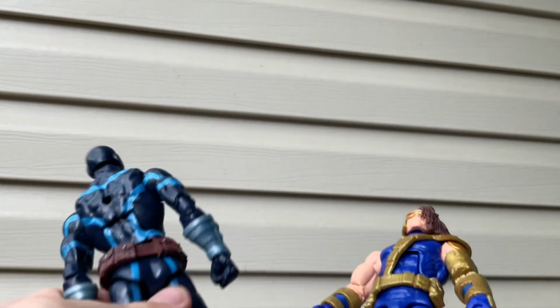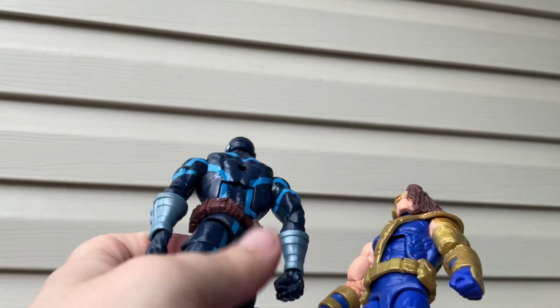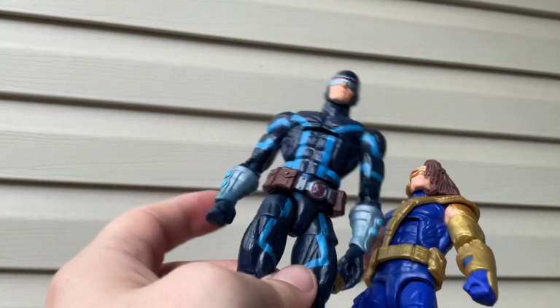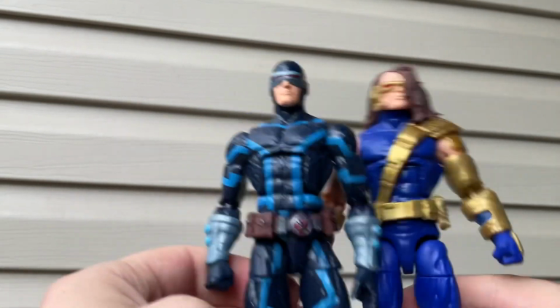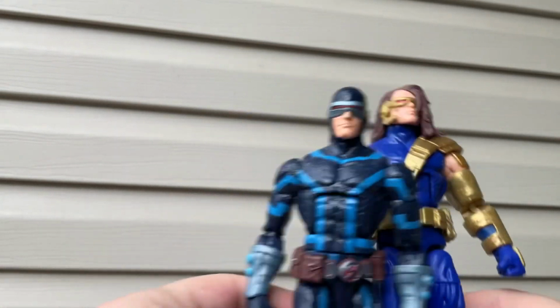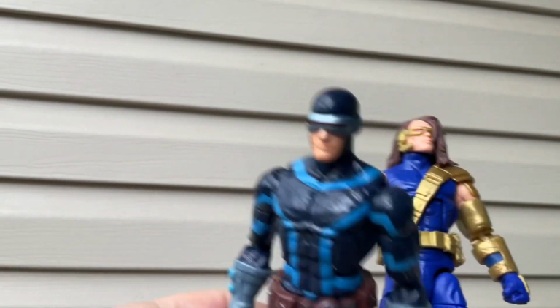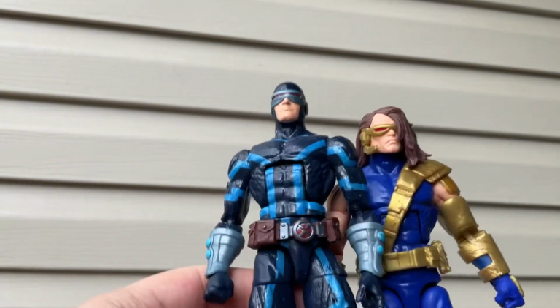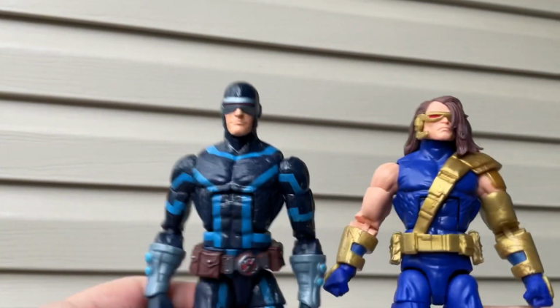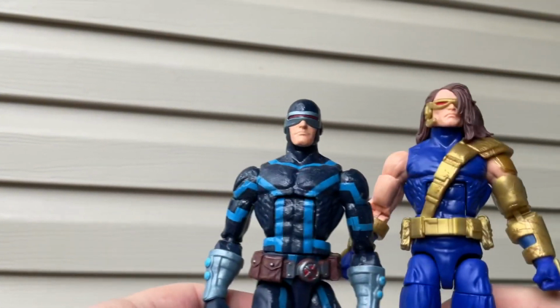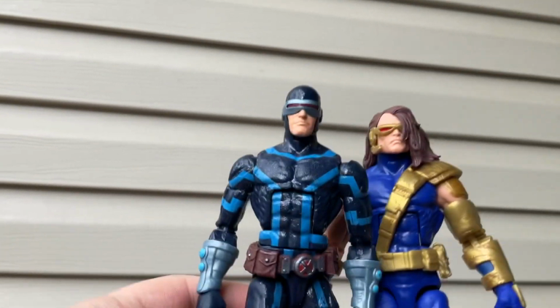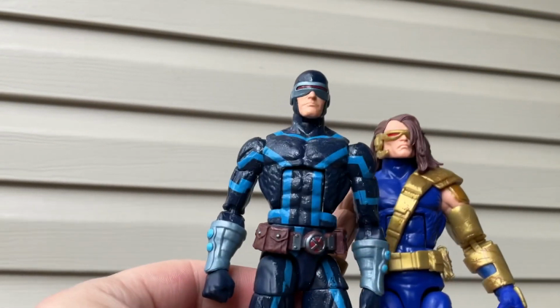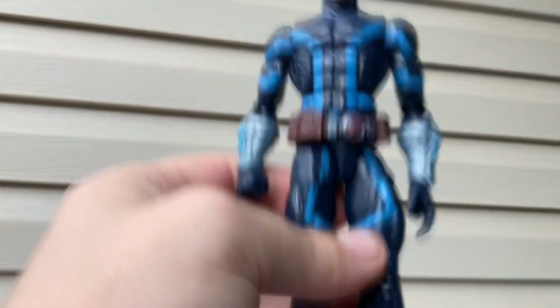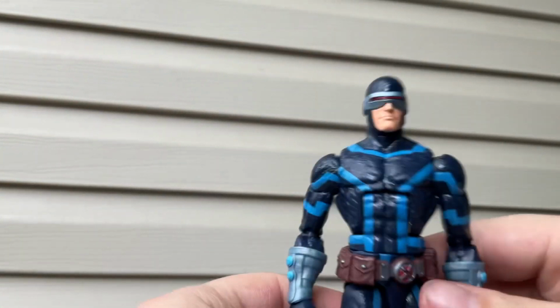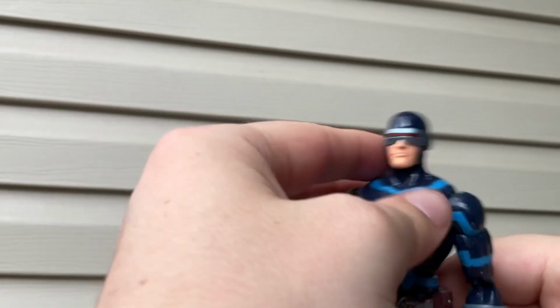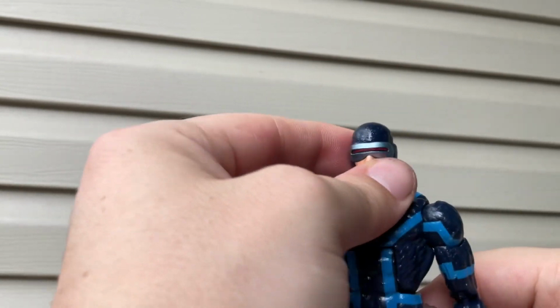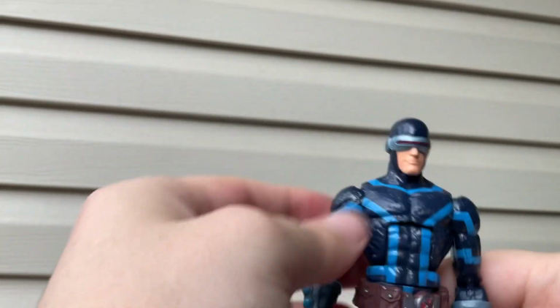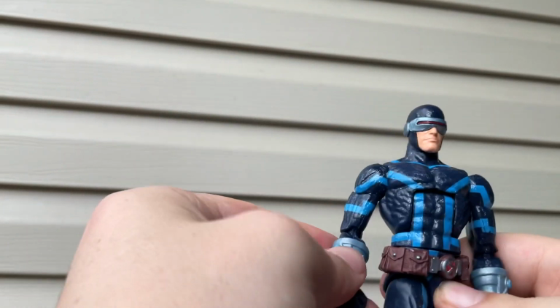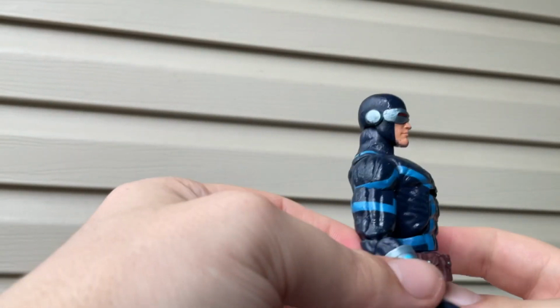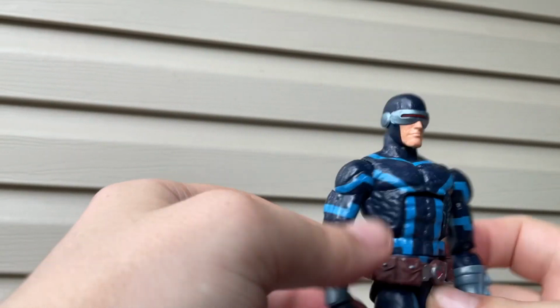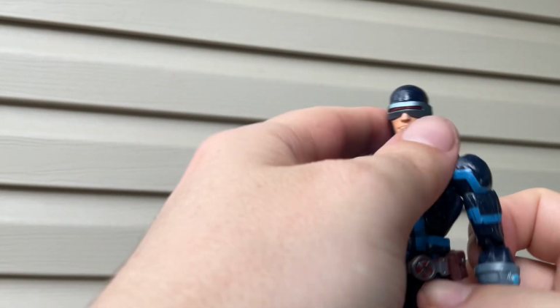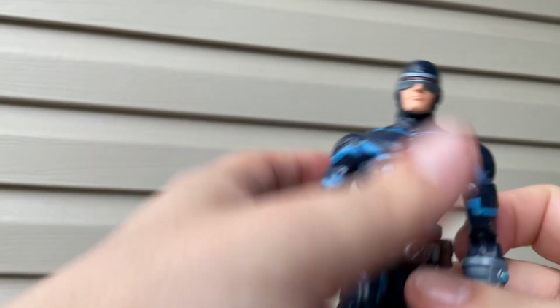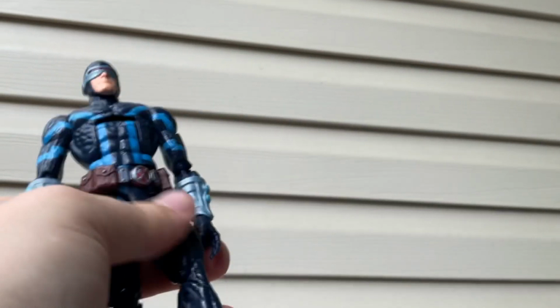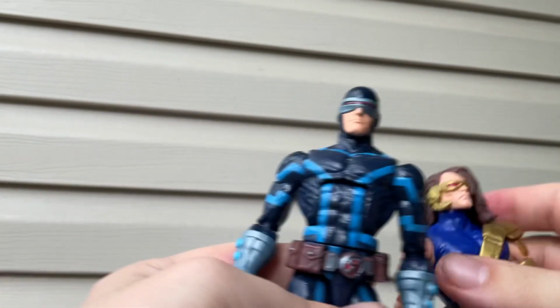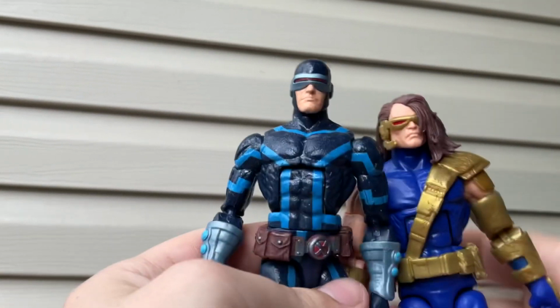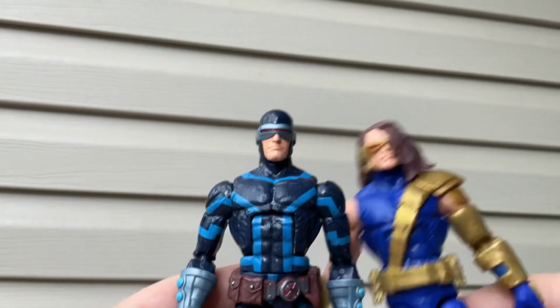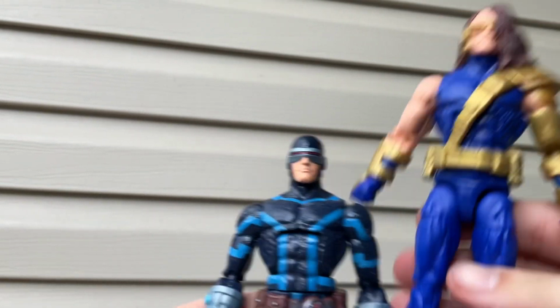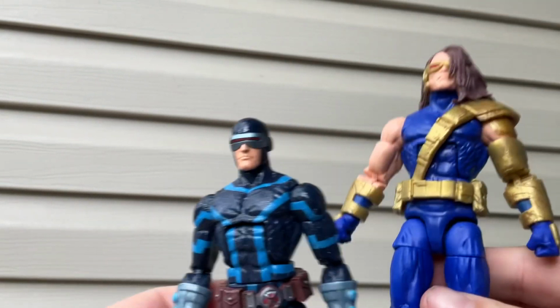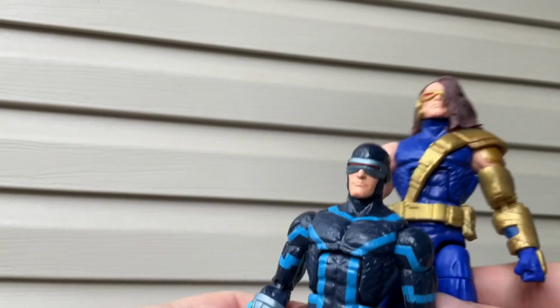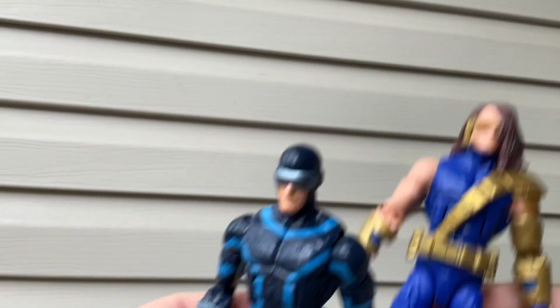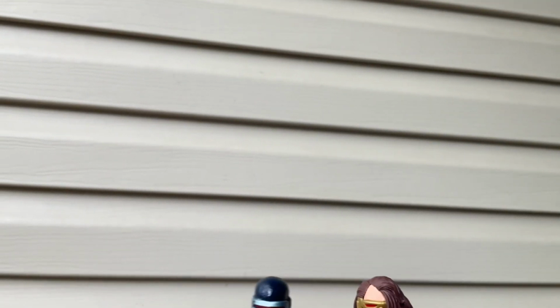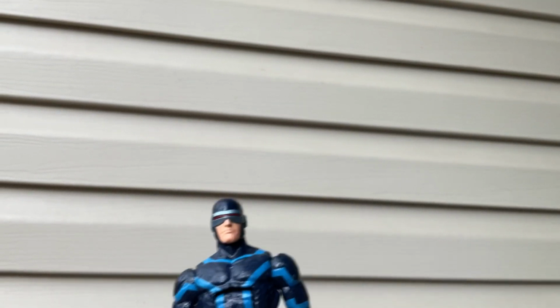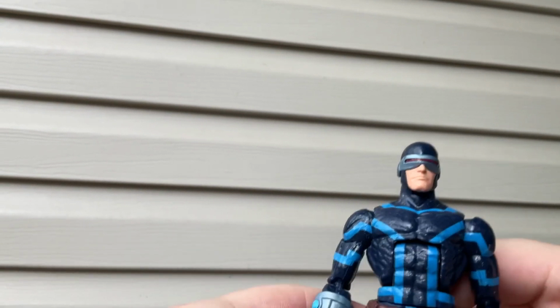What's your favorite Cyclops? Let me know in the comments below. I prefer this one because this one has a more nostalgic look. And we got this Cyclops one here. You got those two Cyclops — pretty cool.